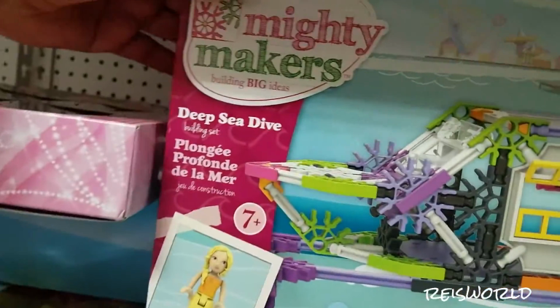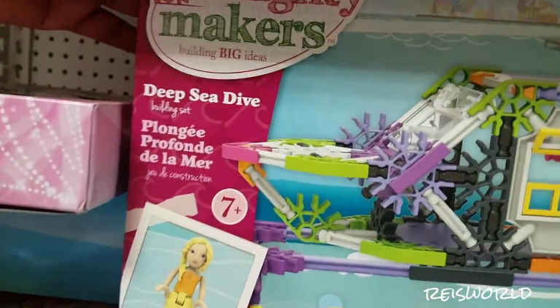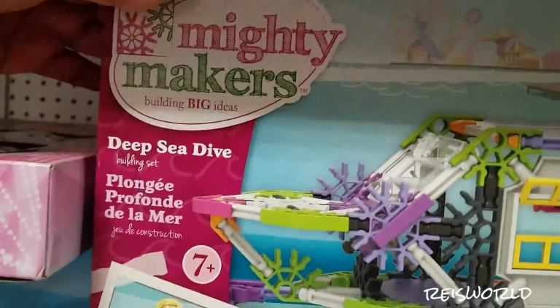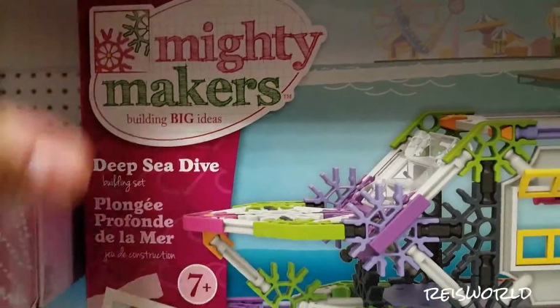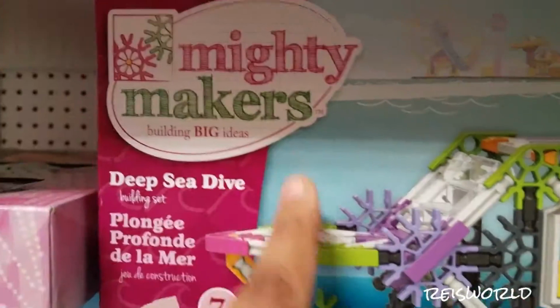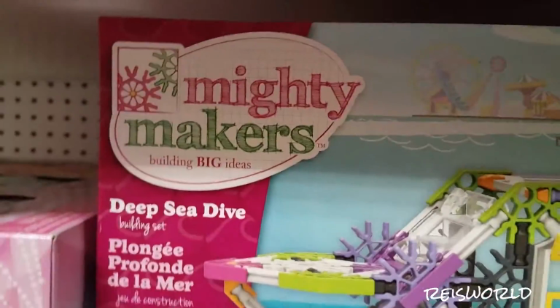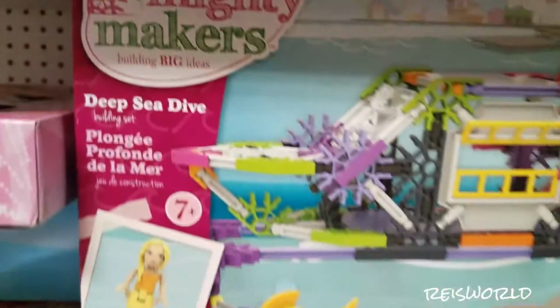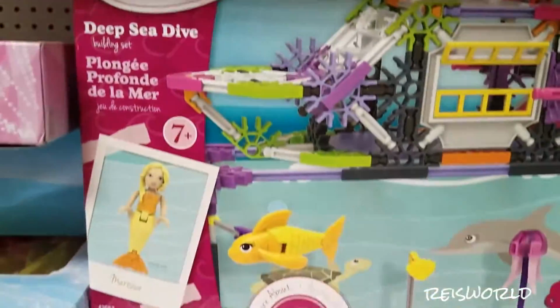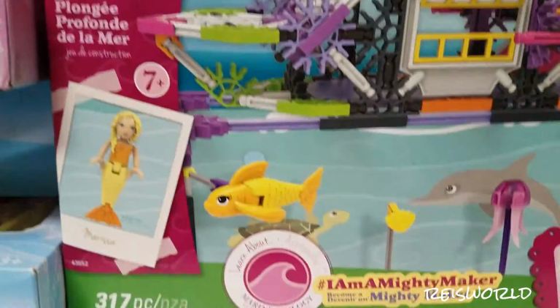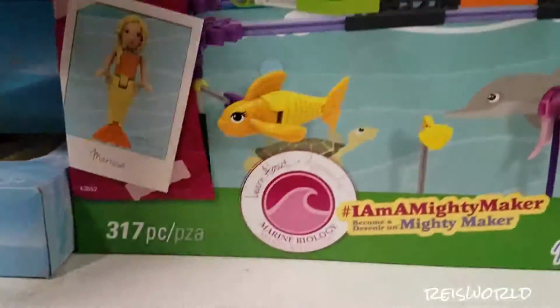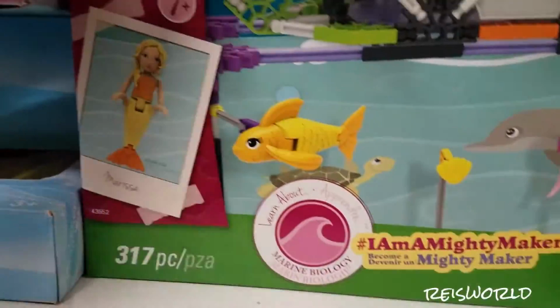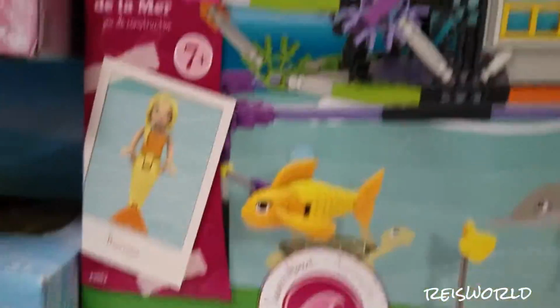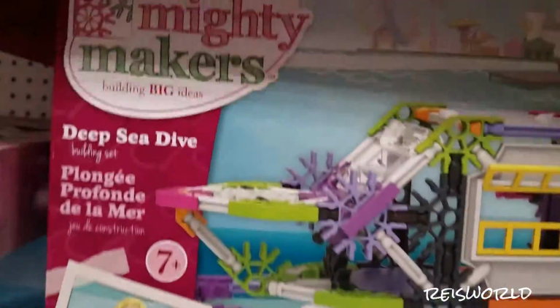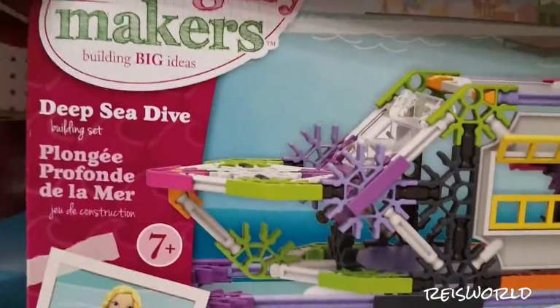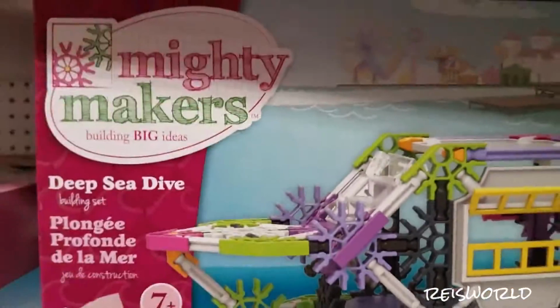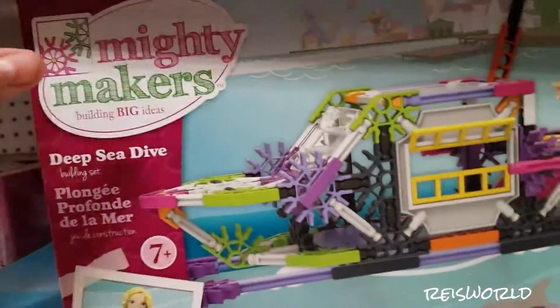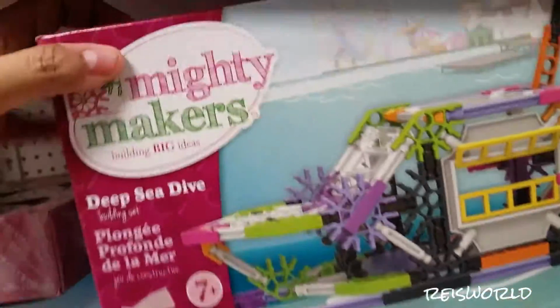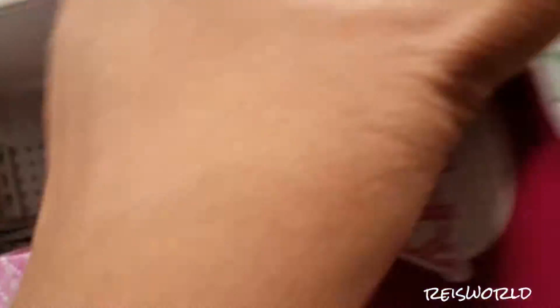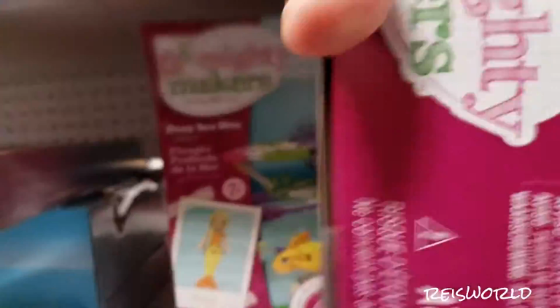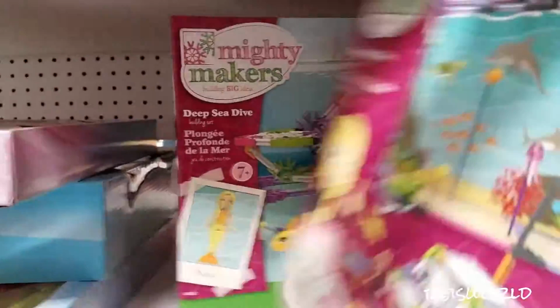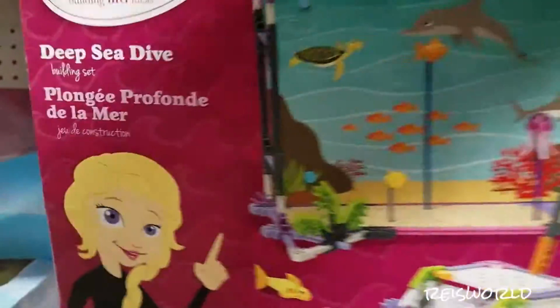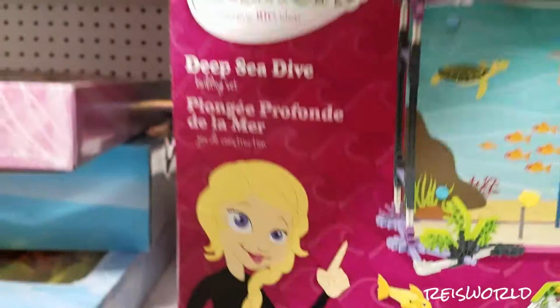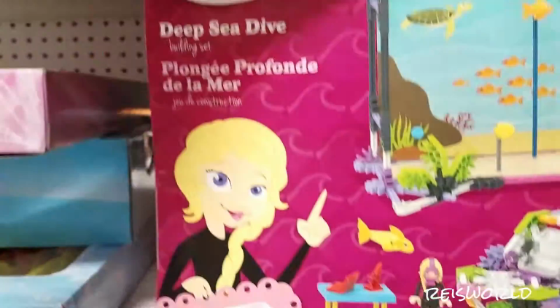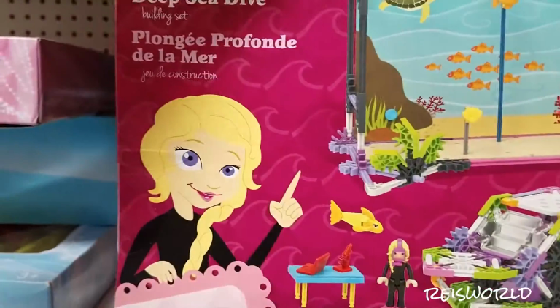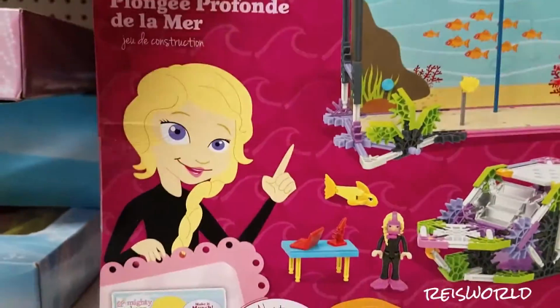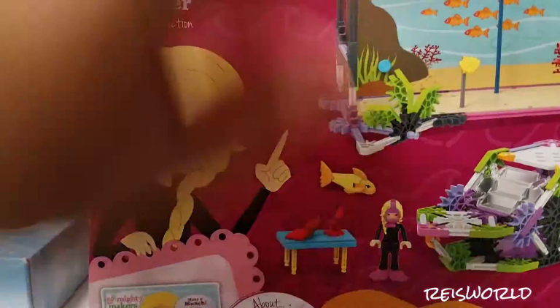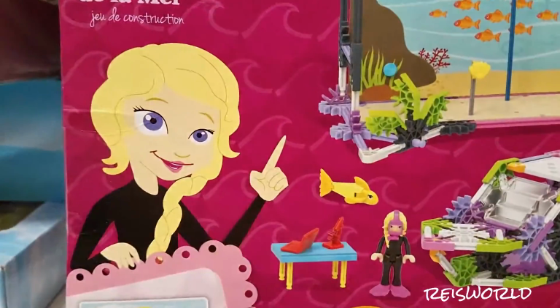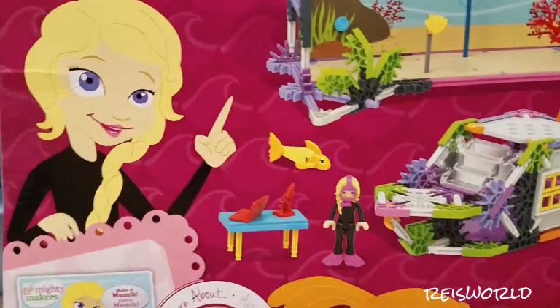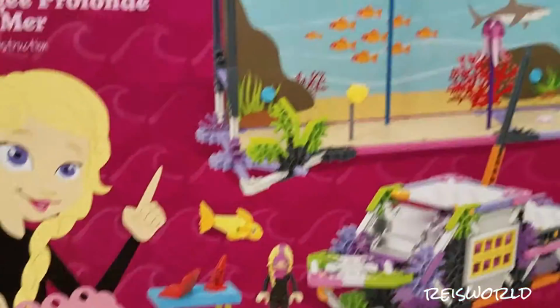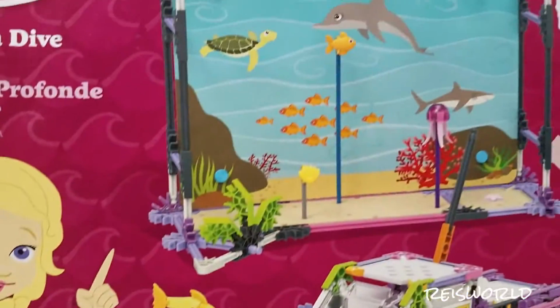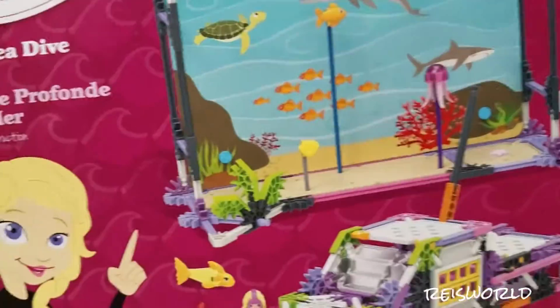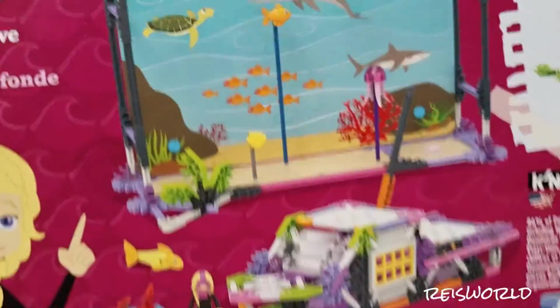It's like a connect — they're called Mighty Makers. It looks like they're meant to be a friend like this. Let's see the back of it. Oh, it's like an ocean. It looks like you make a boat. That's cool.